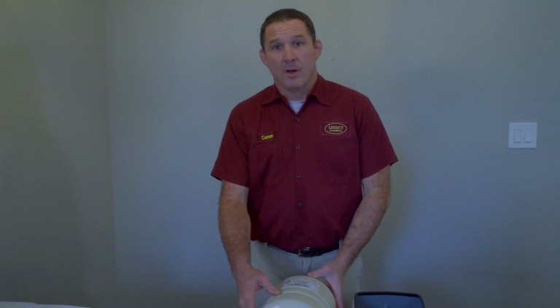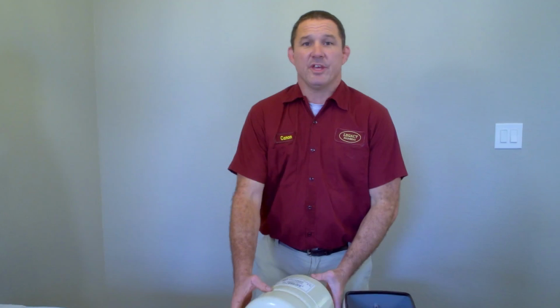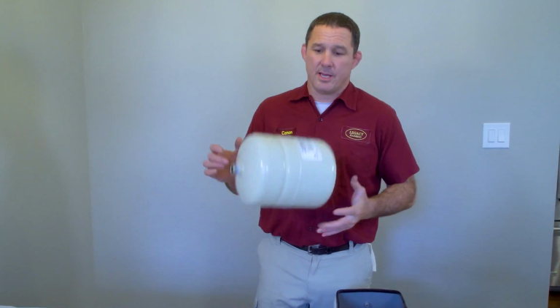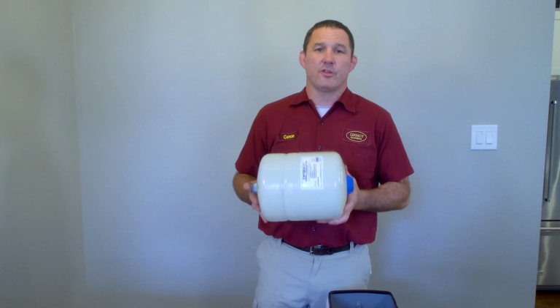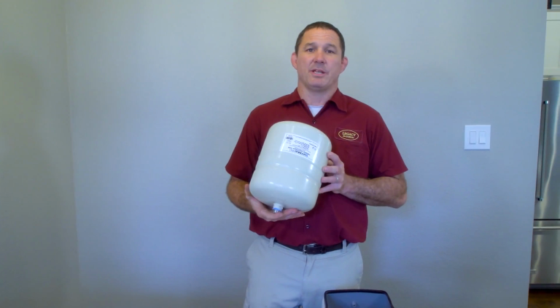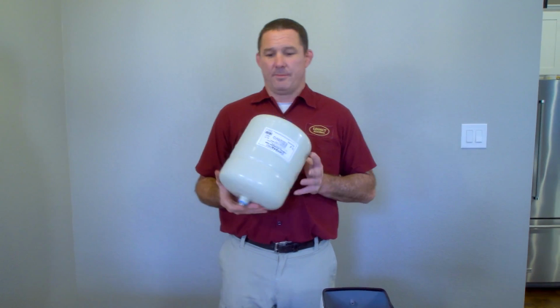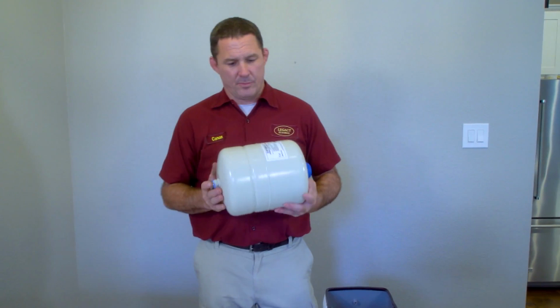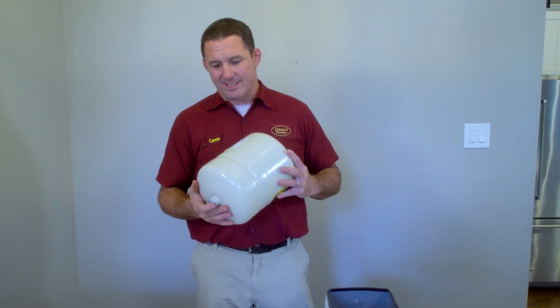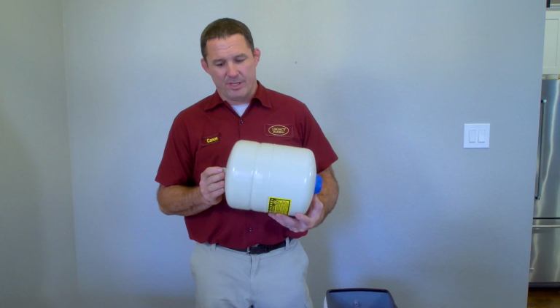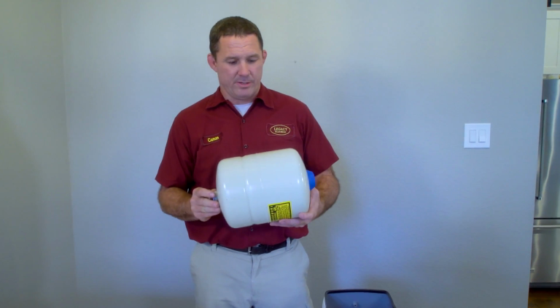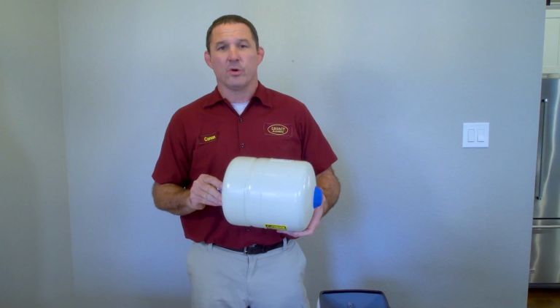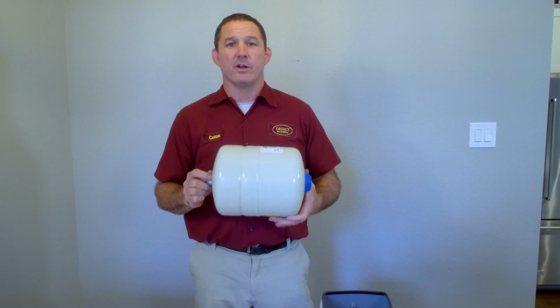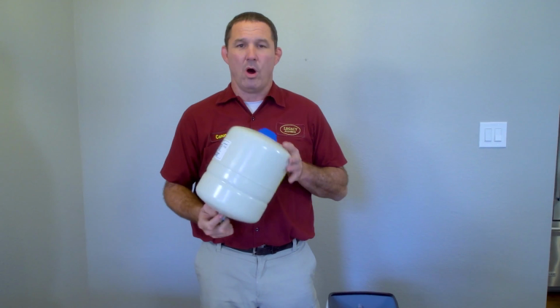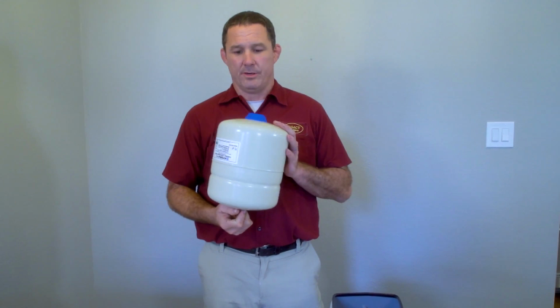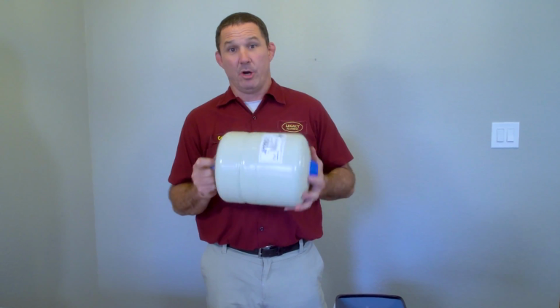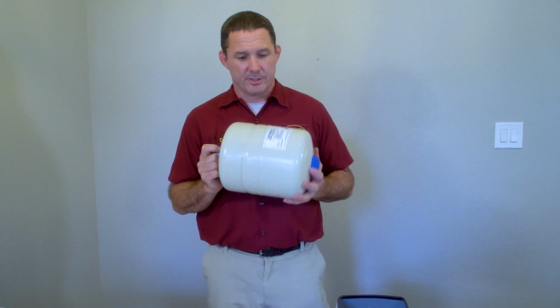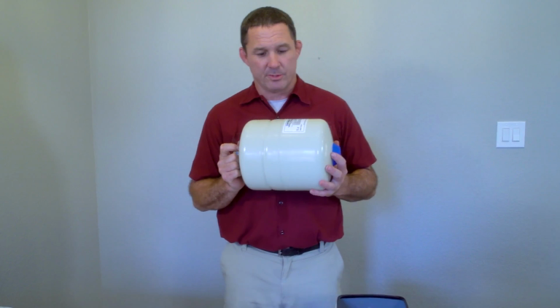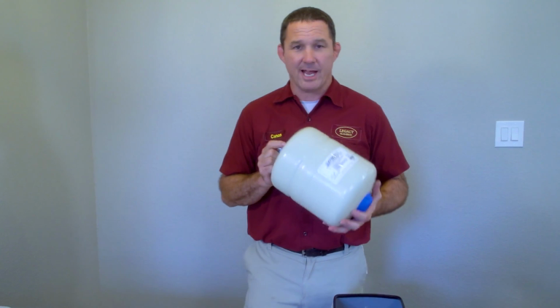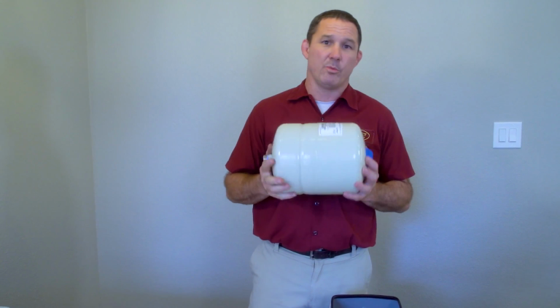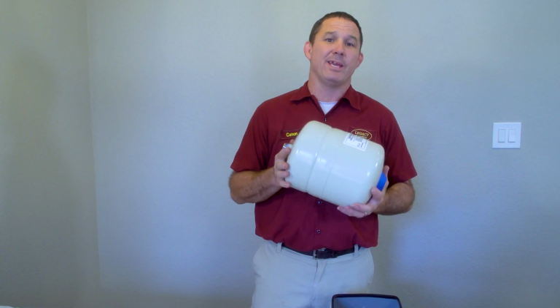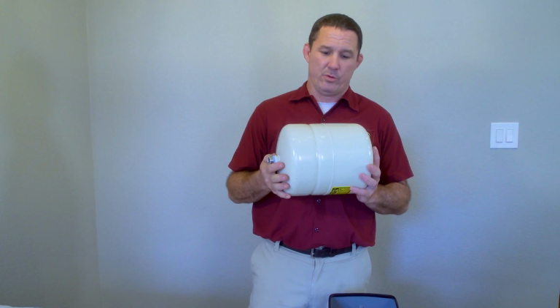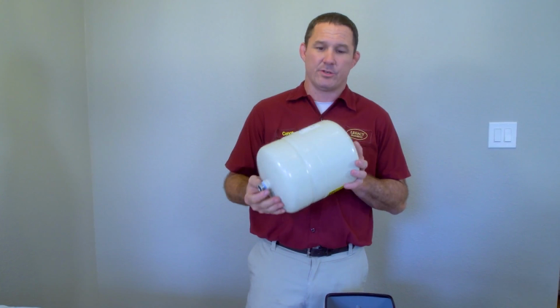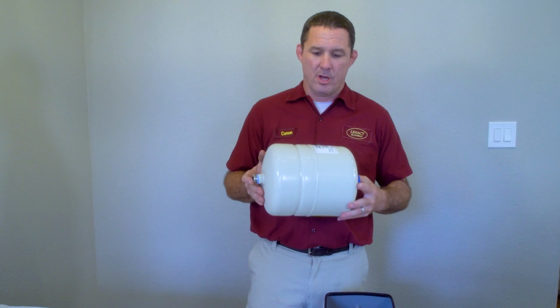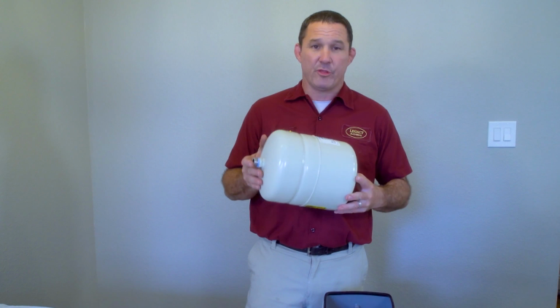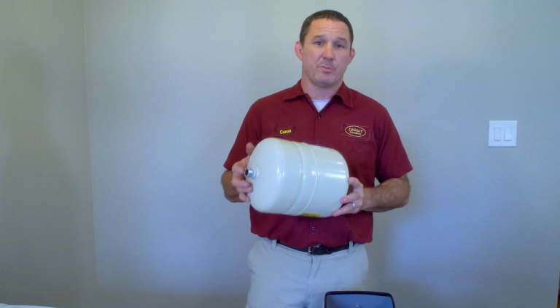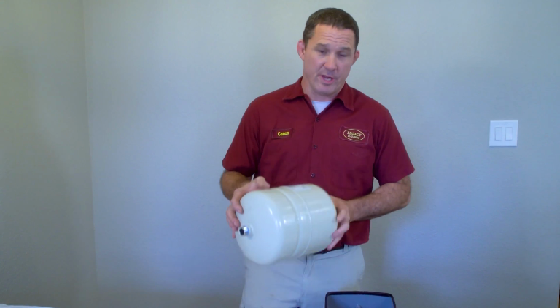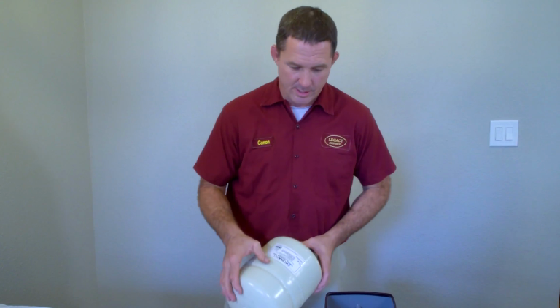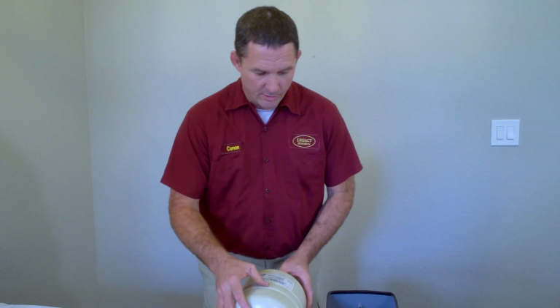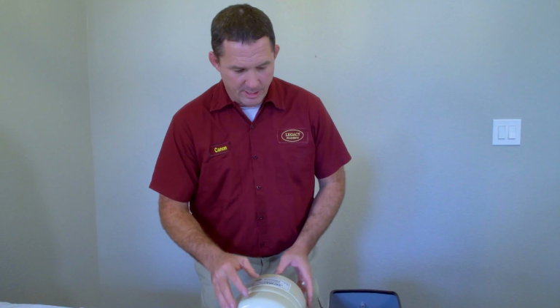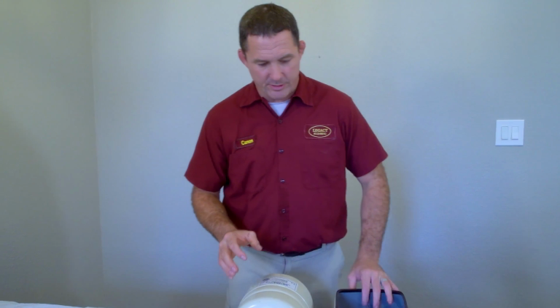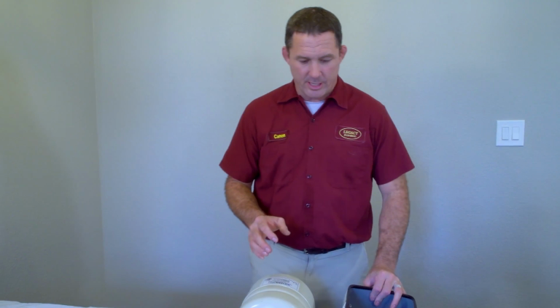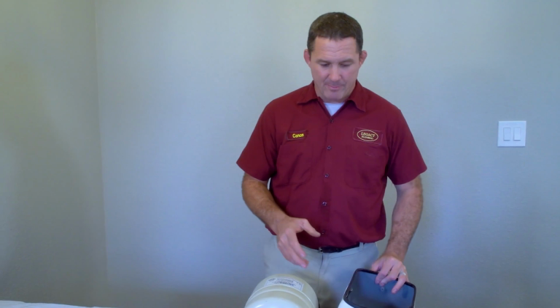This is a thermal expansion tank. You may see one of these mounted on or near your water heater. Its purpose is to protect your plumbing and your fixtures from a thermal expansion event.